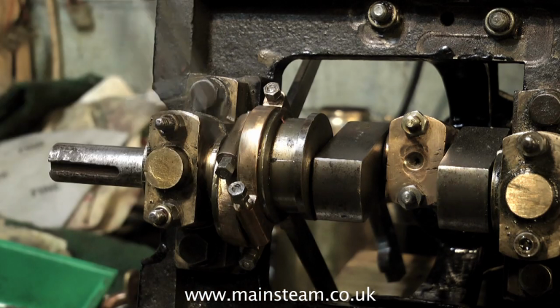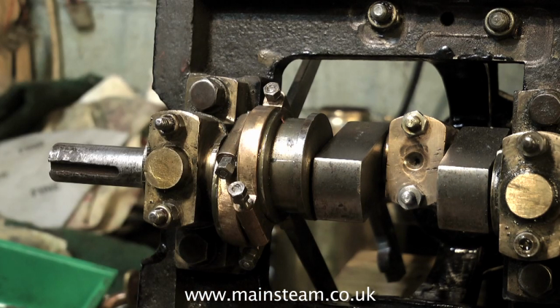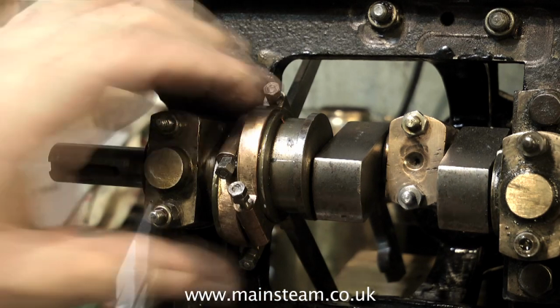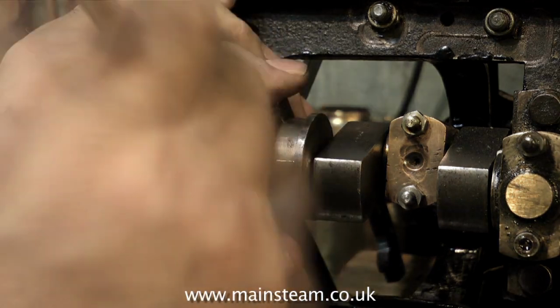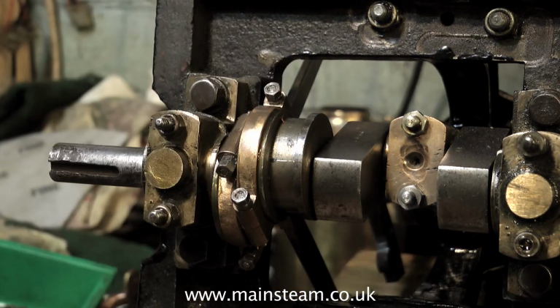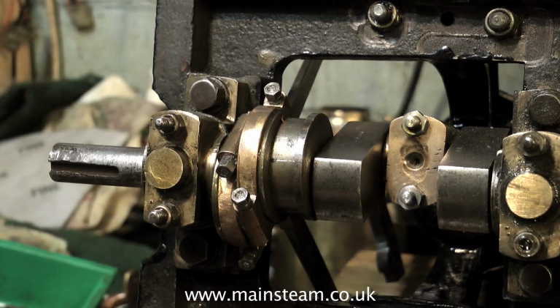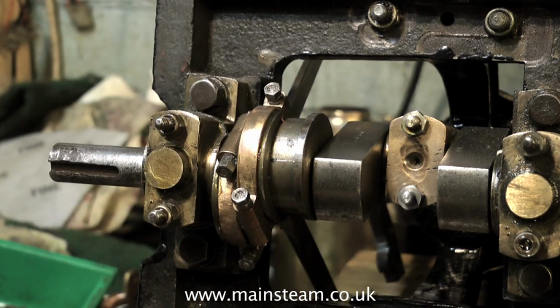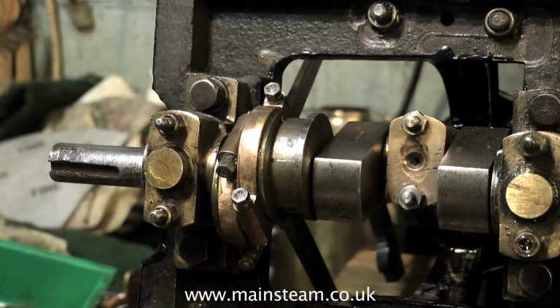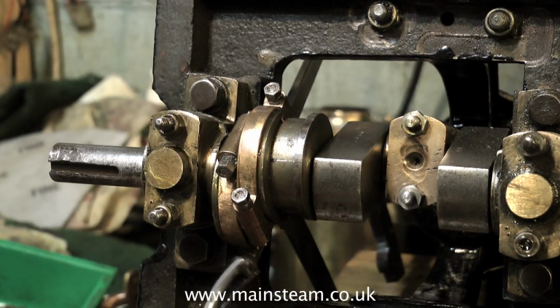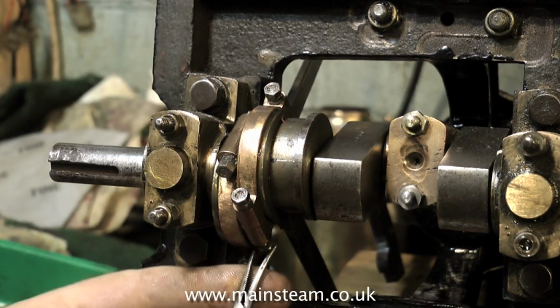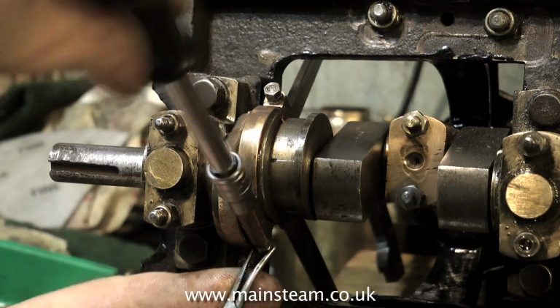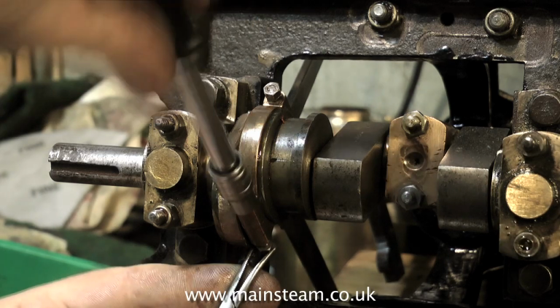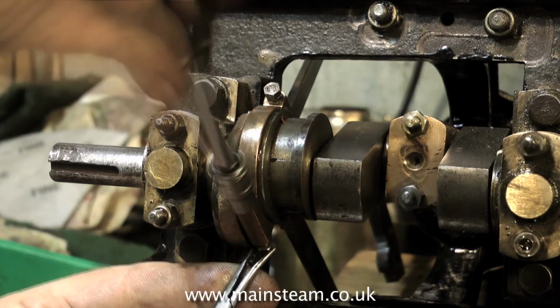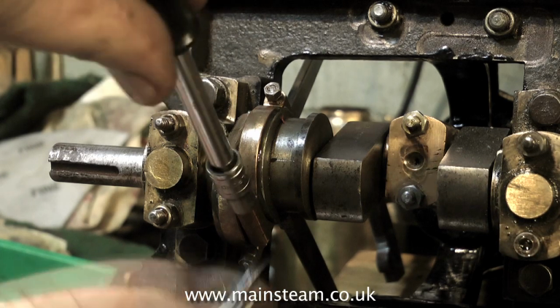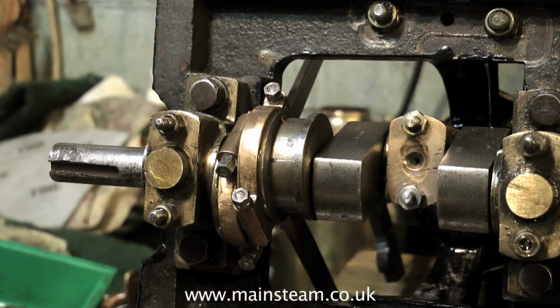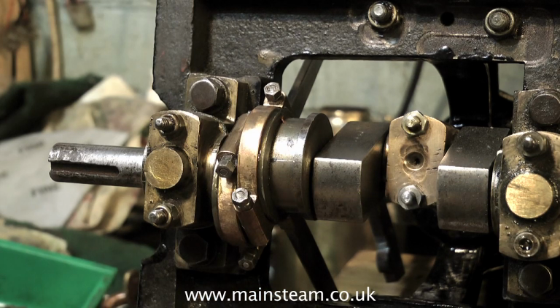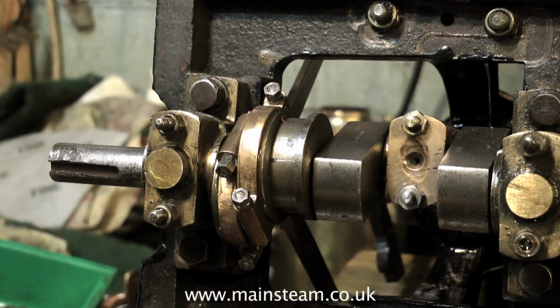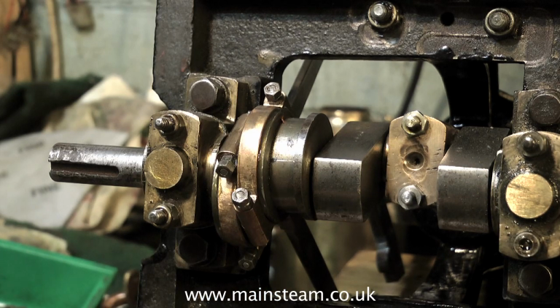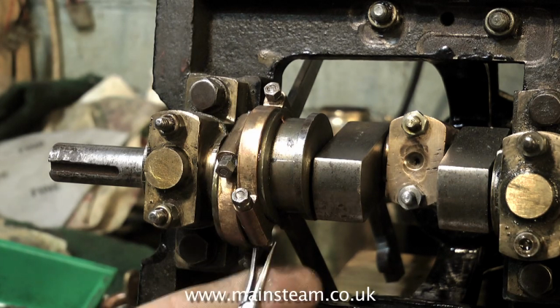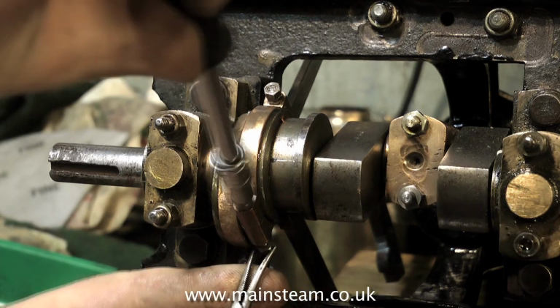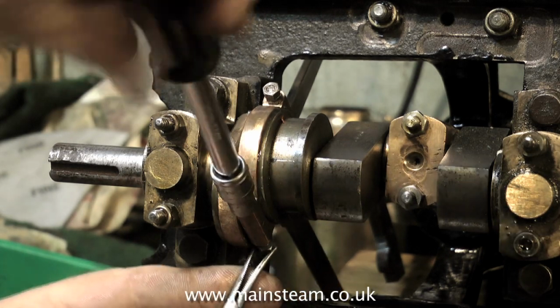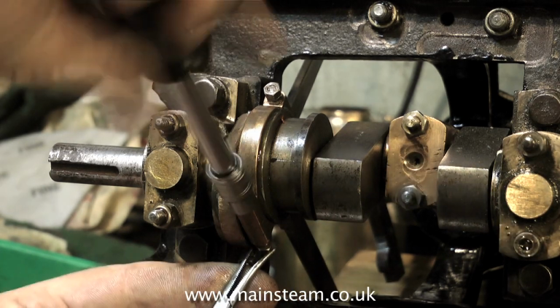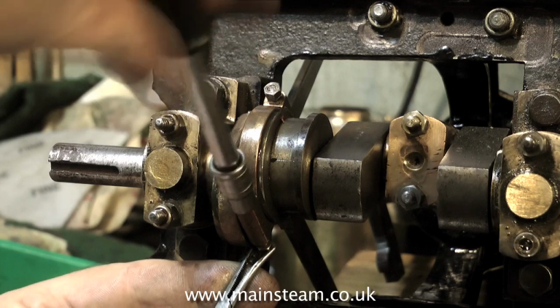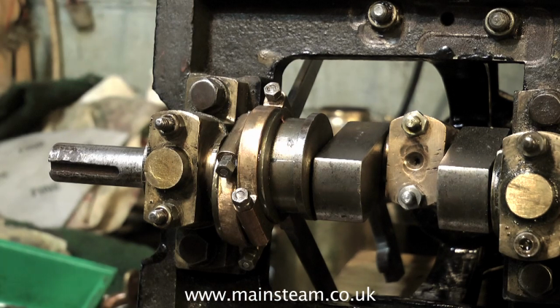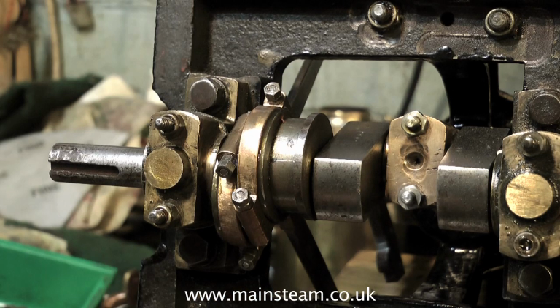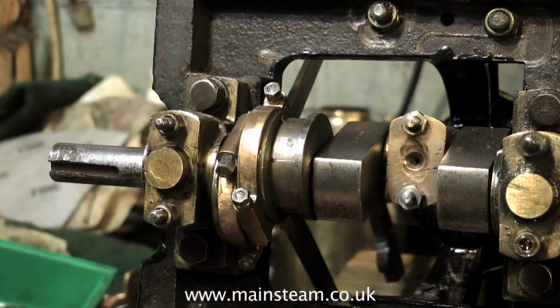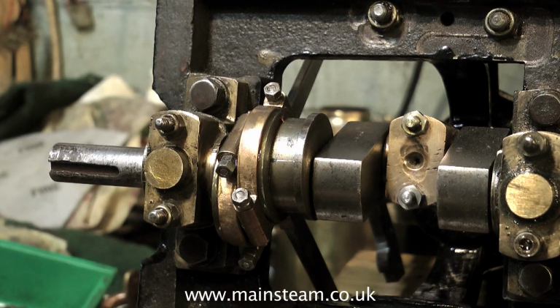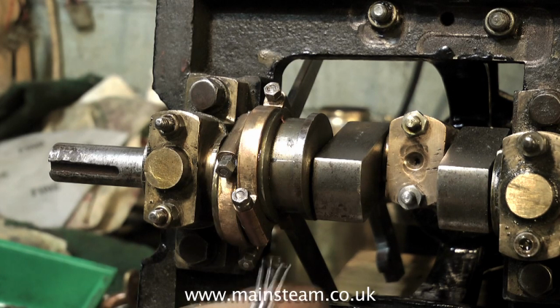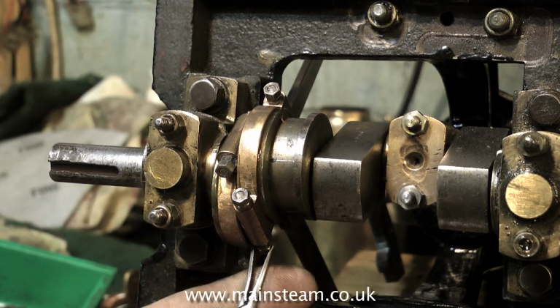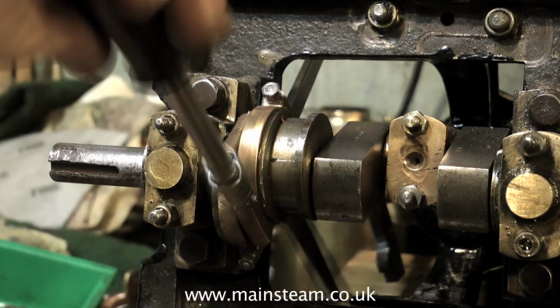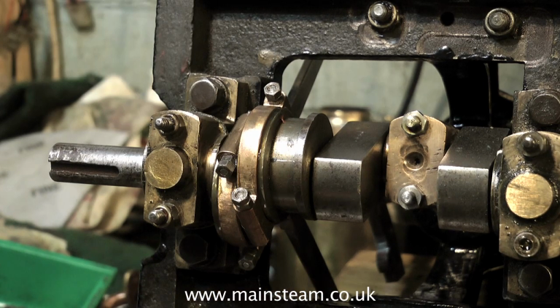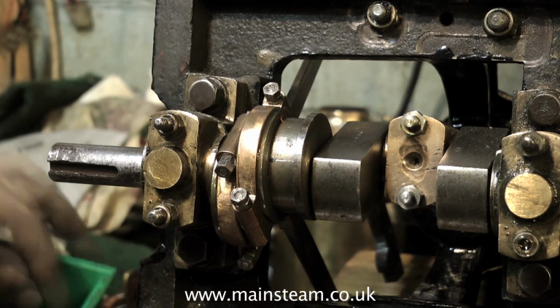My workshop is always a bit messy — I do work in a state of organized chaos. Generally I do know where everything is, so I don't spend much time hunting for tools and I also don't spend too much time tidying up the workshop.